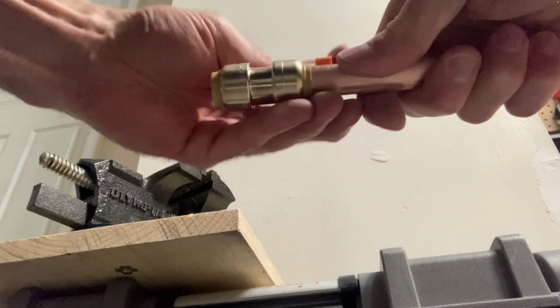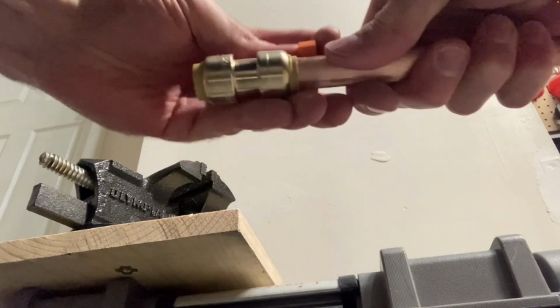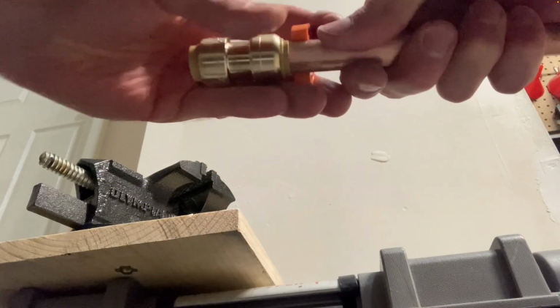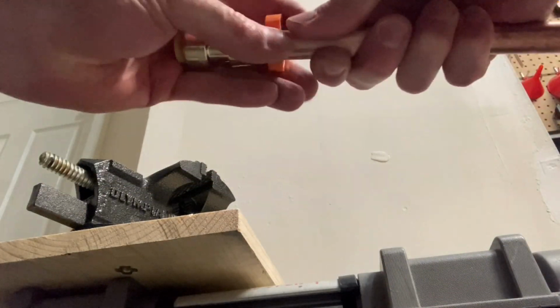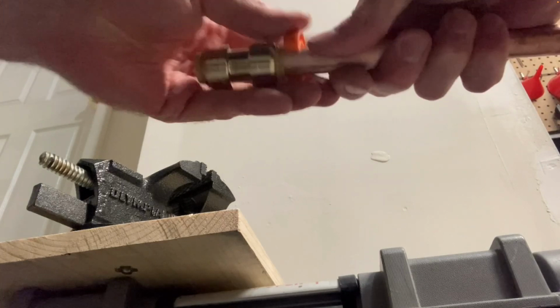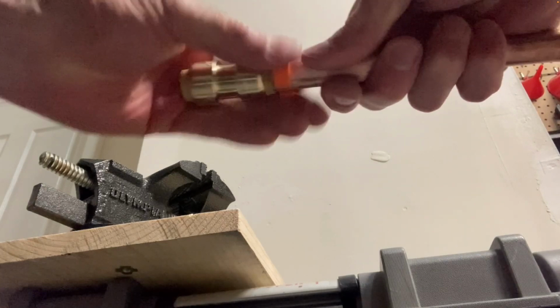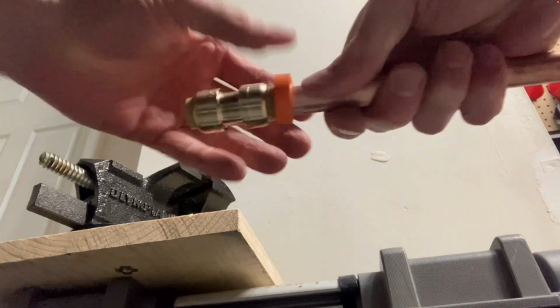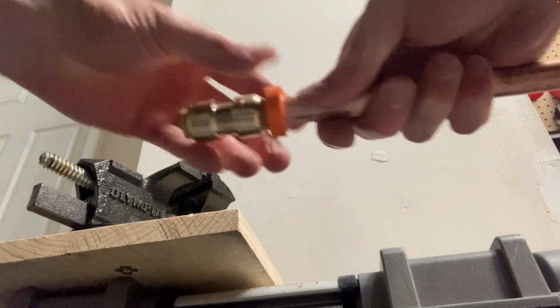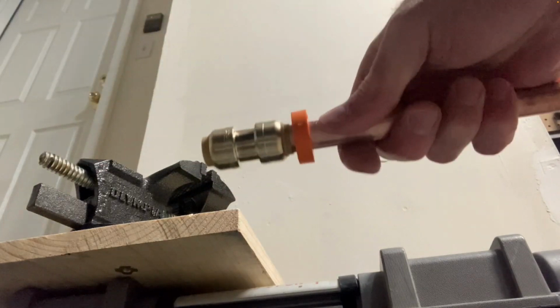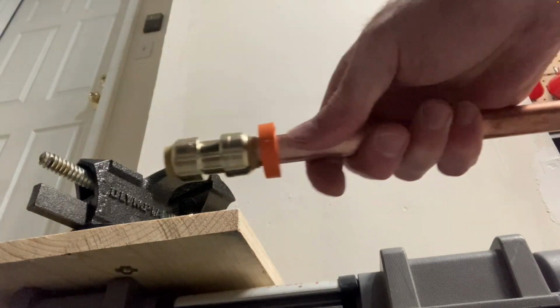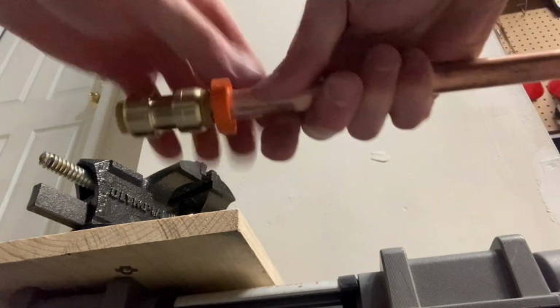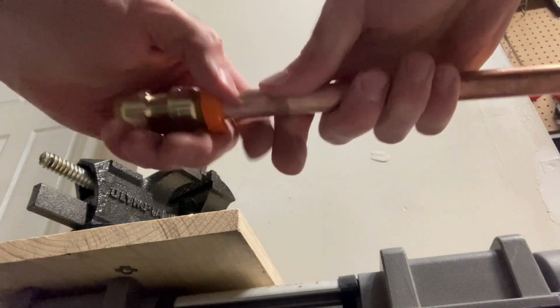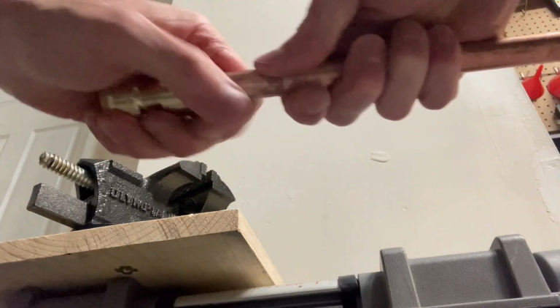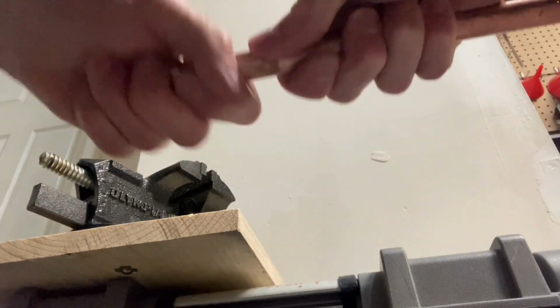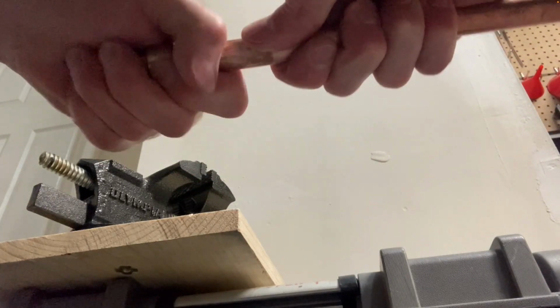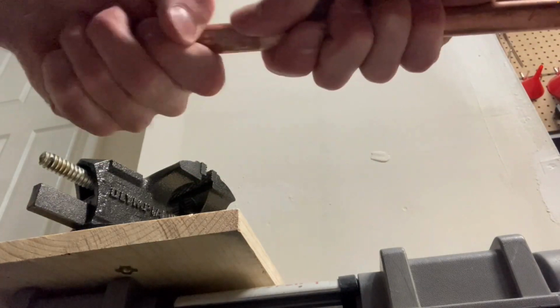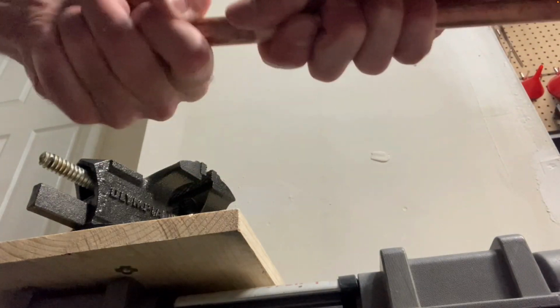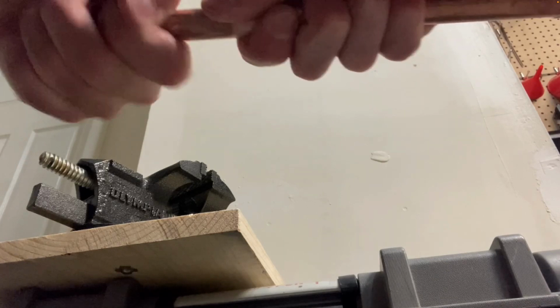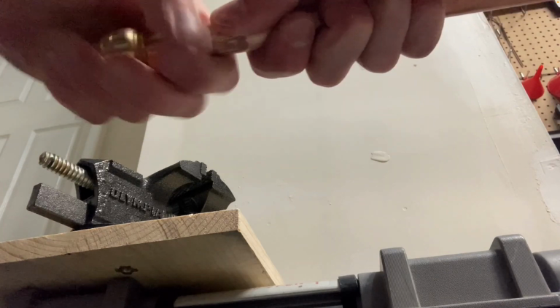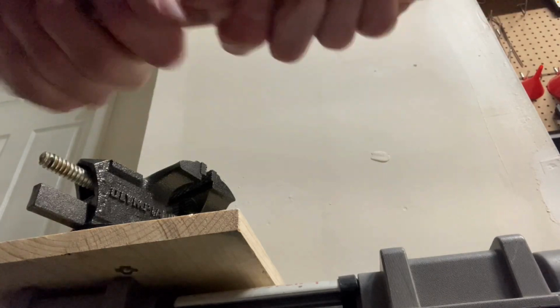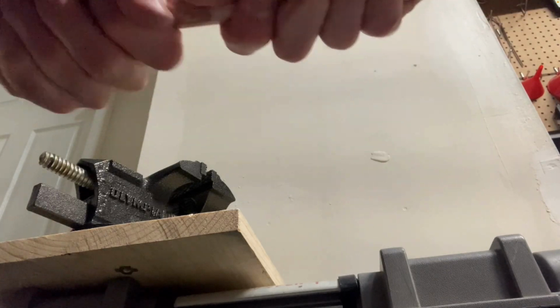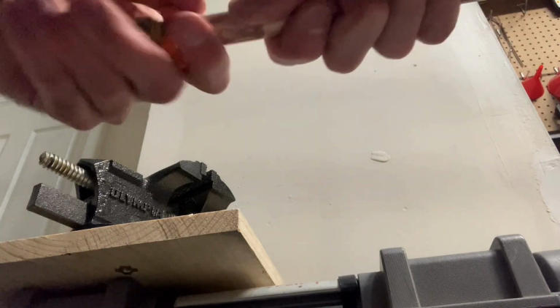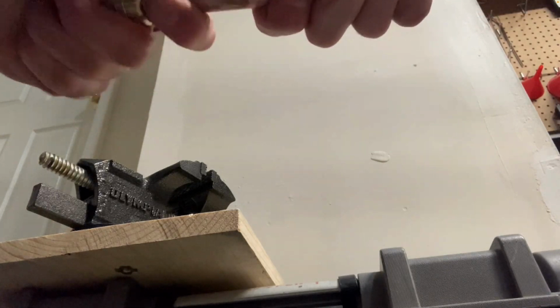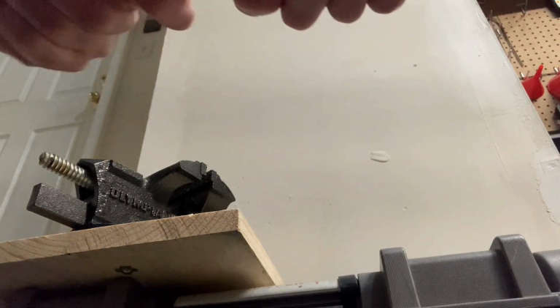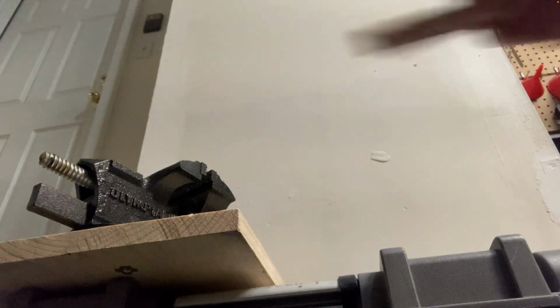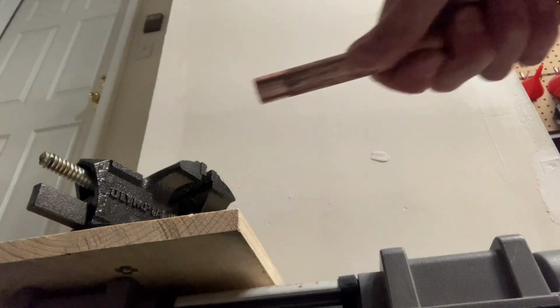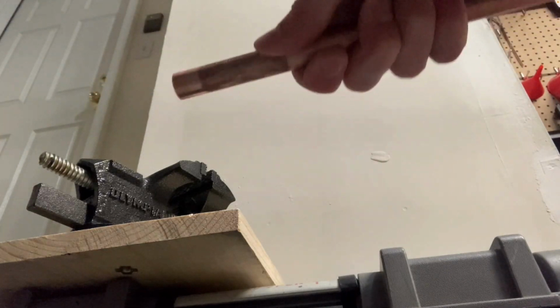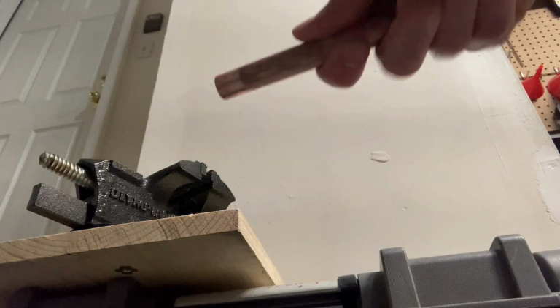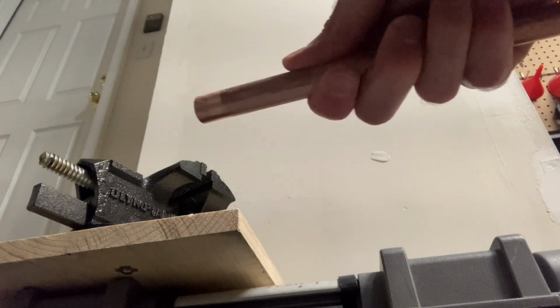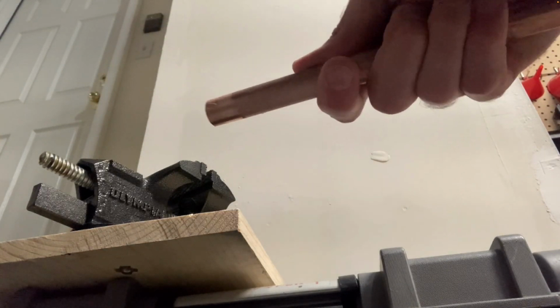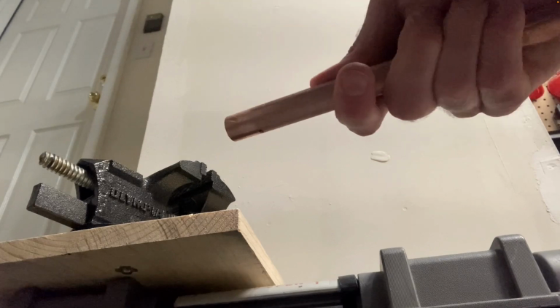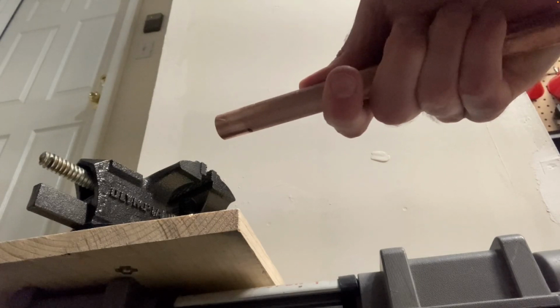These are plumbing code compliant. SharkBite is one of the popular brands, however there are other brands out there on the market. And there you go — that's how you remove them.